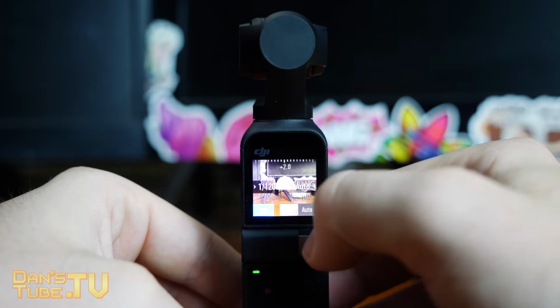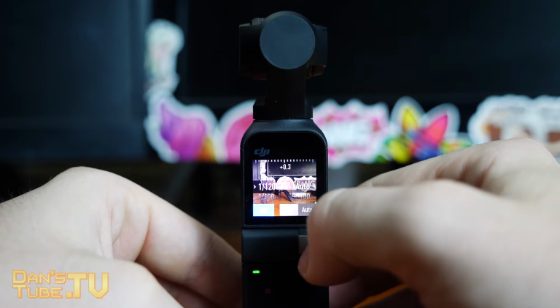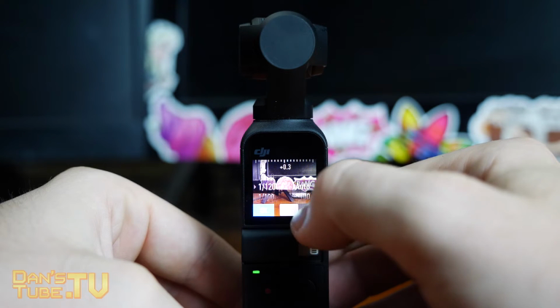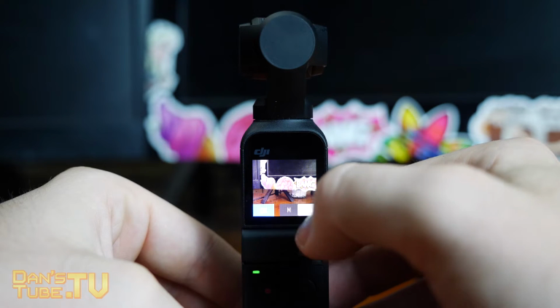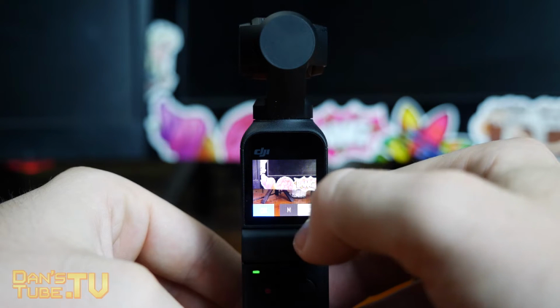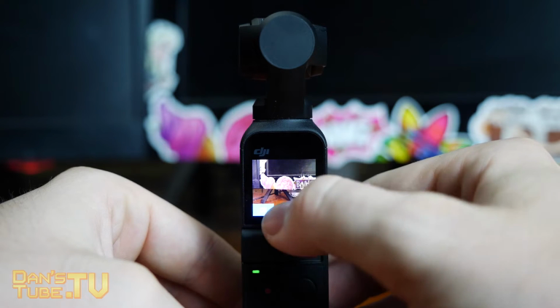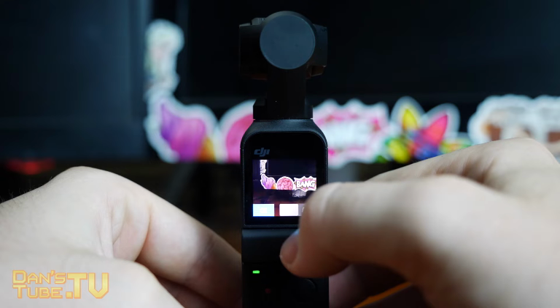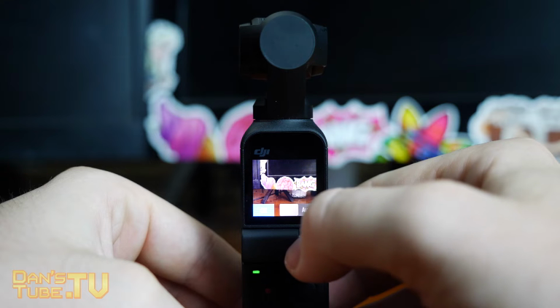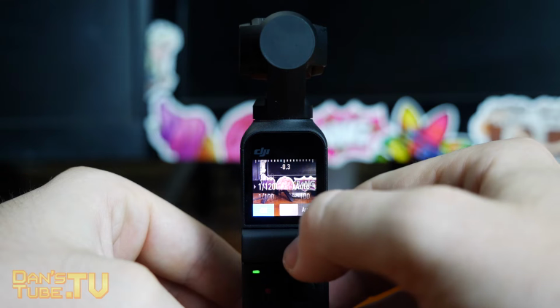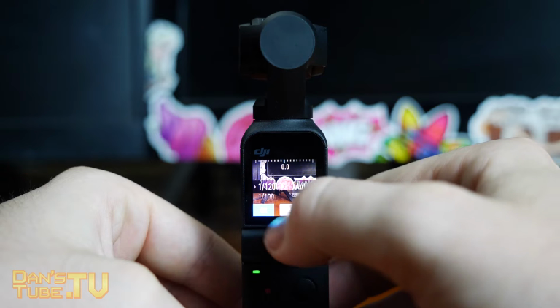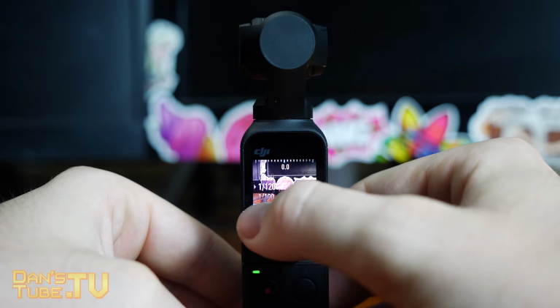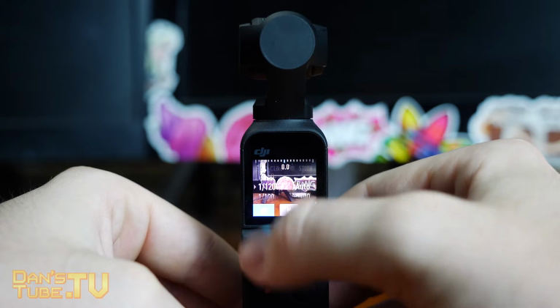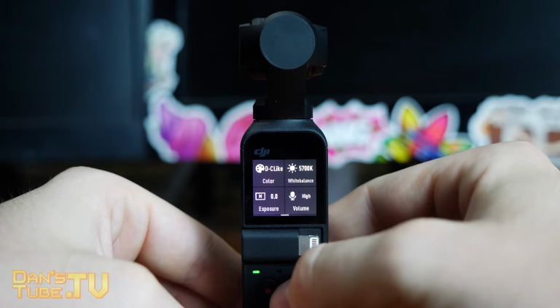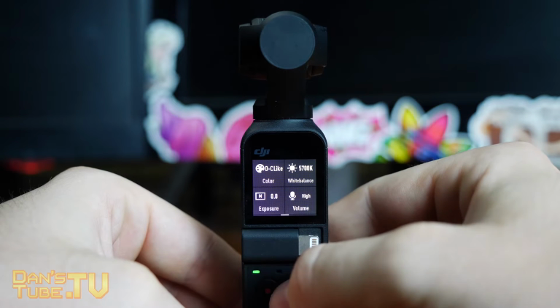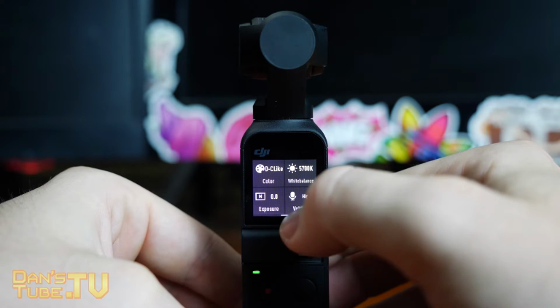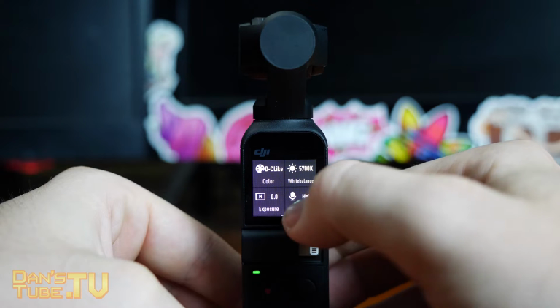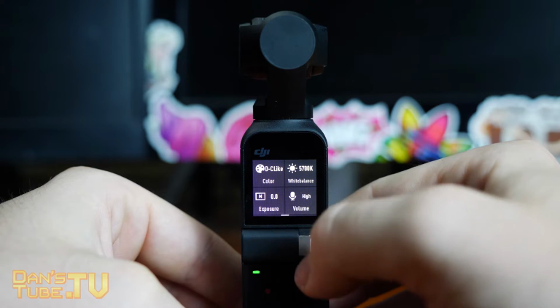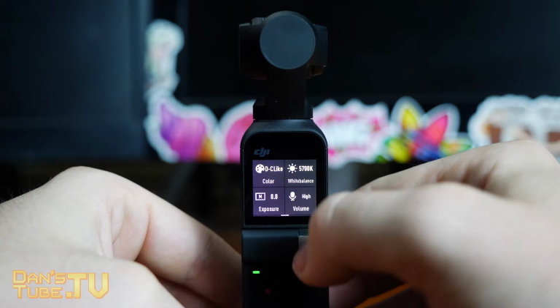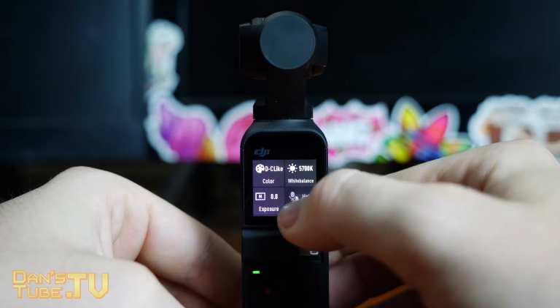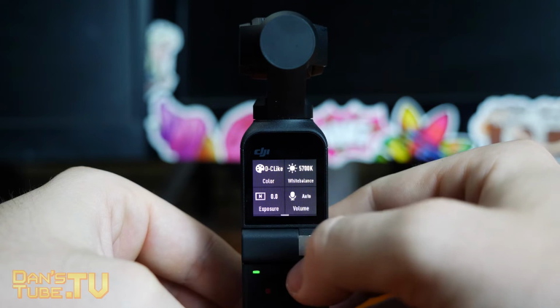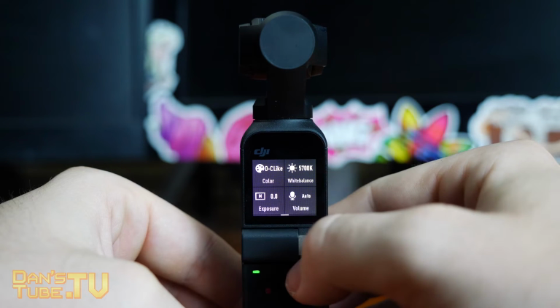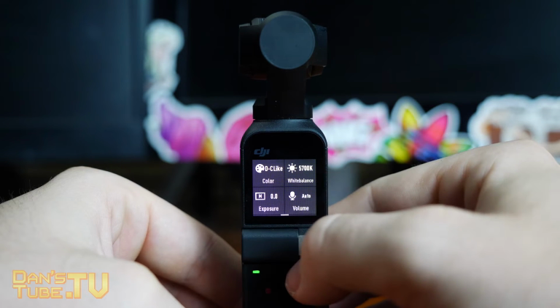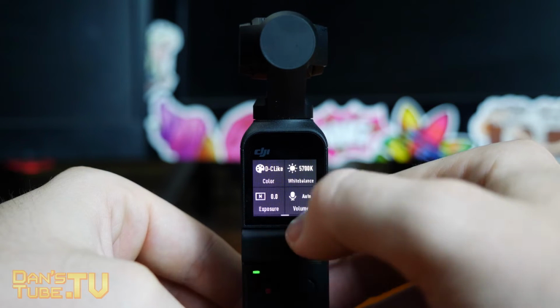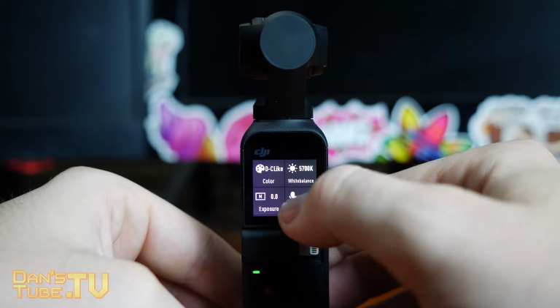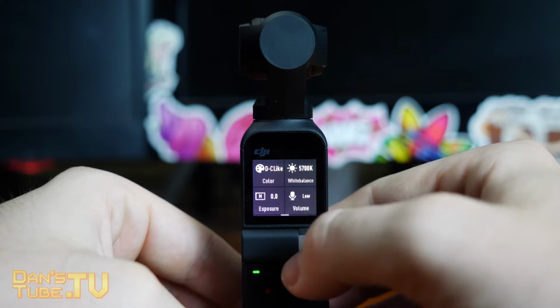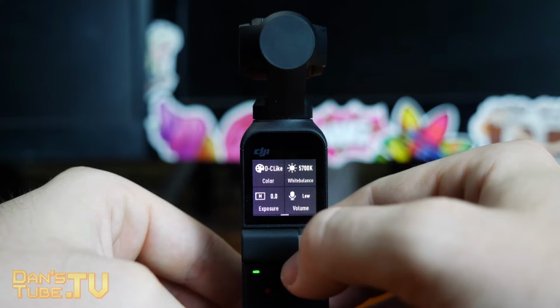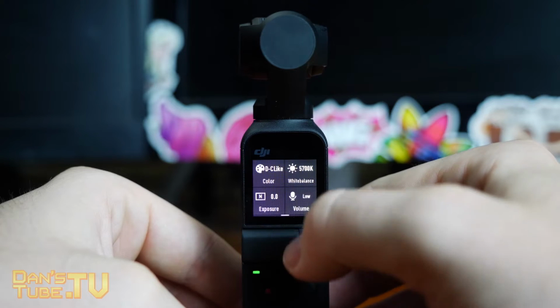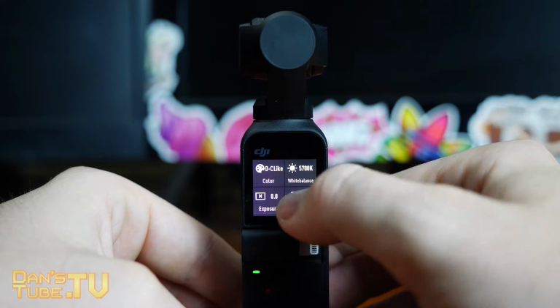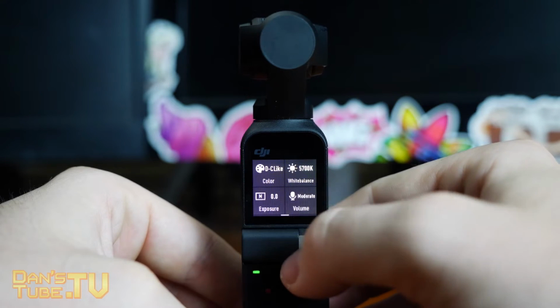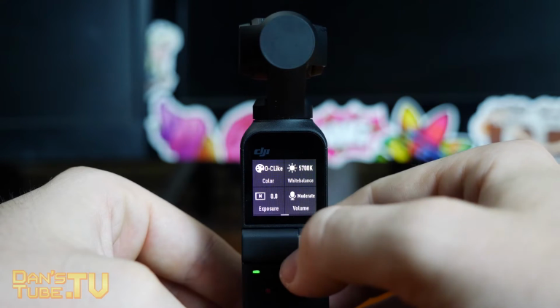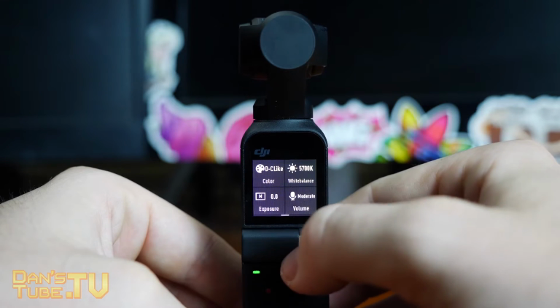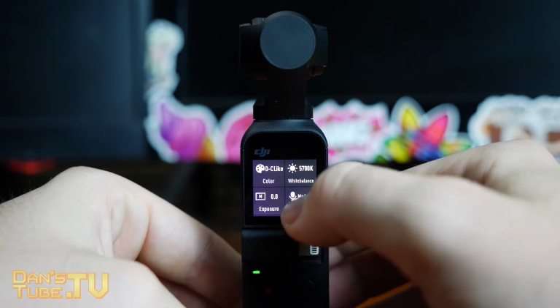It's really welcome to have these options available on the touchscreen. You can also interestingly enough adjust the microphone sensitivity from low to moderate to high to auto.